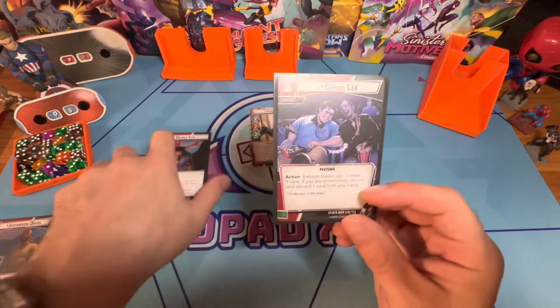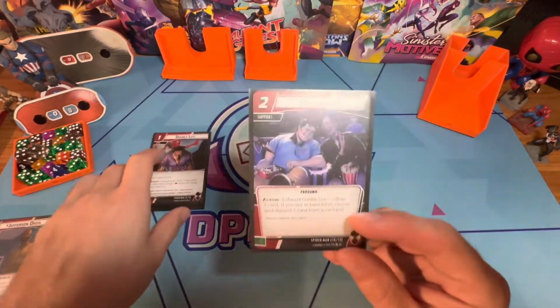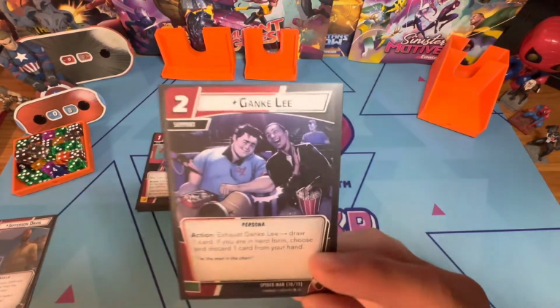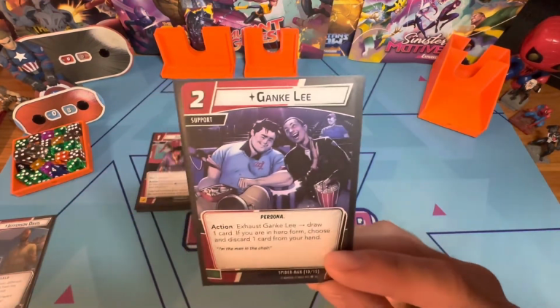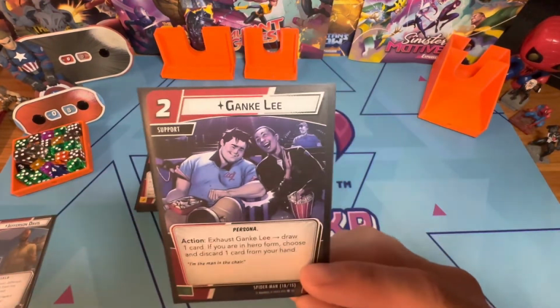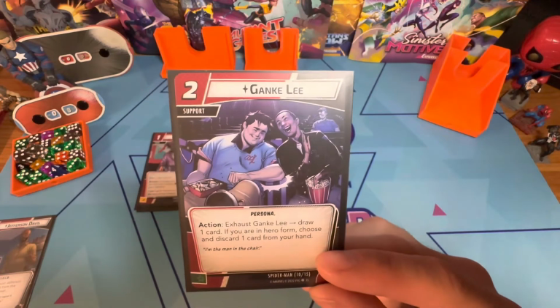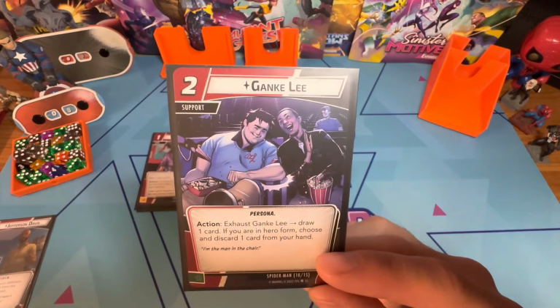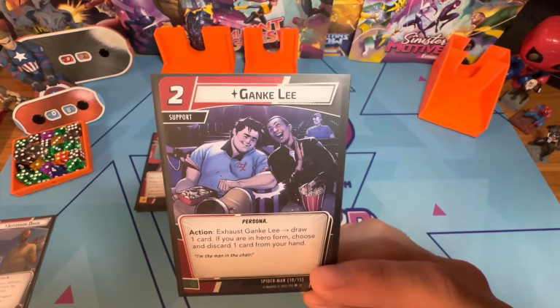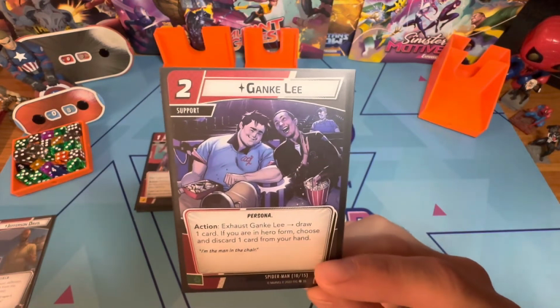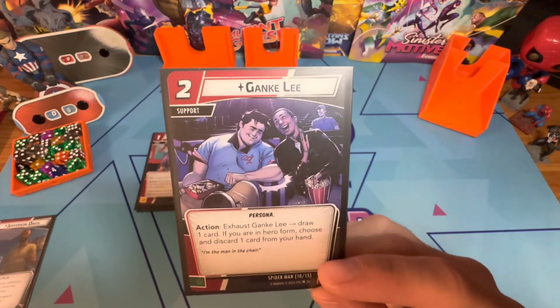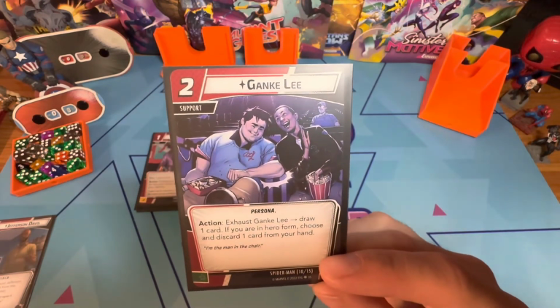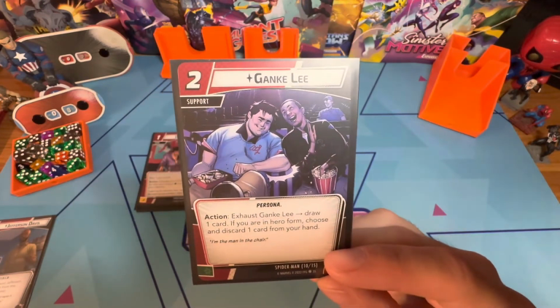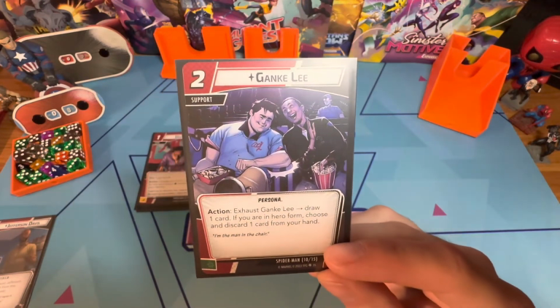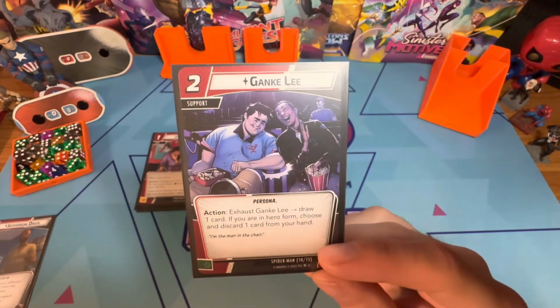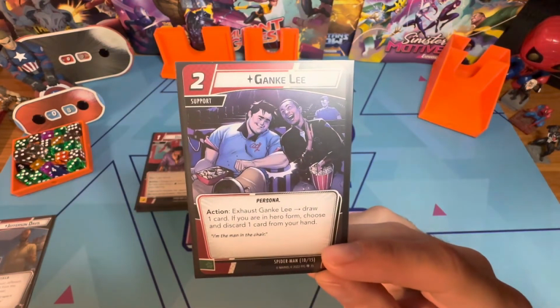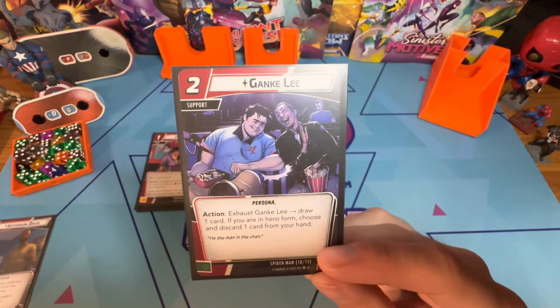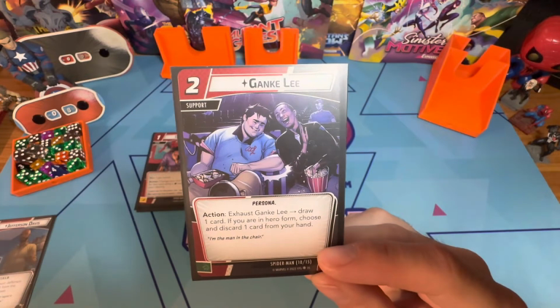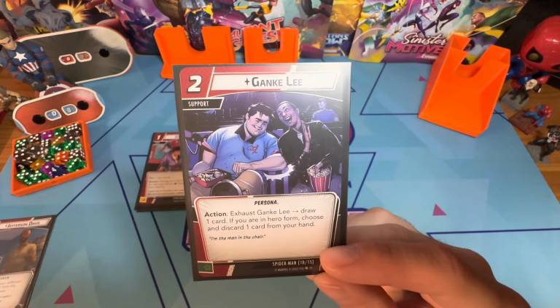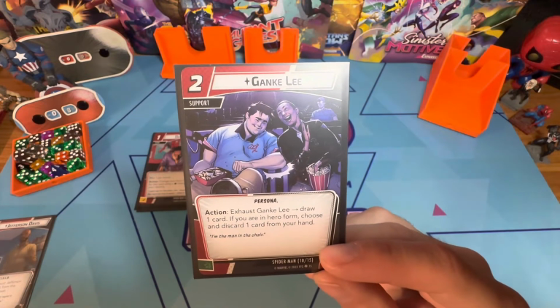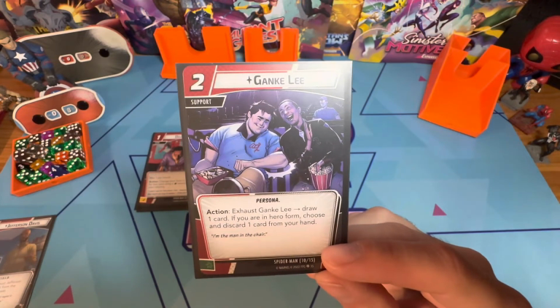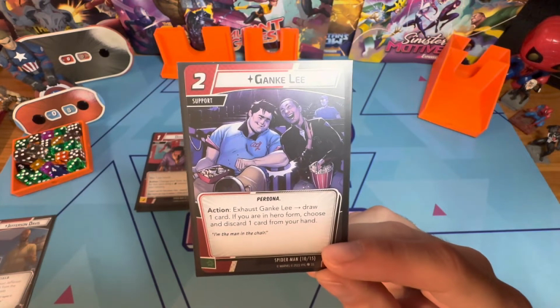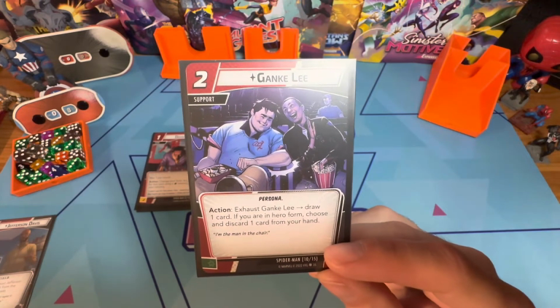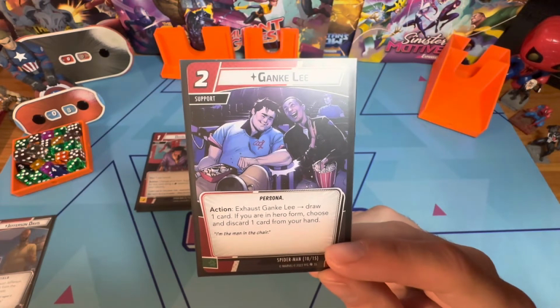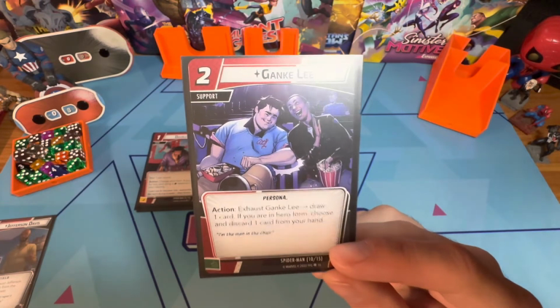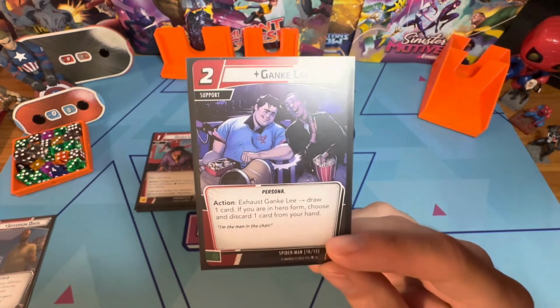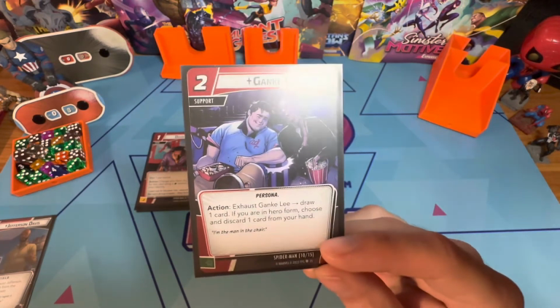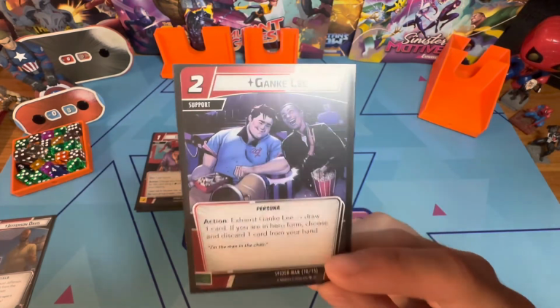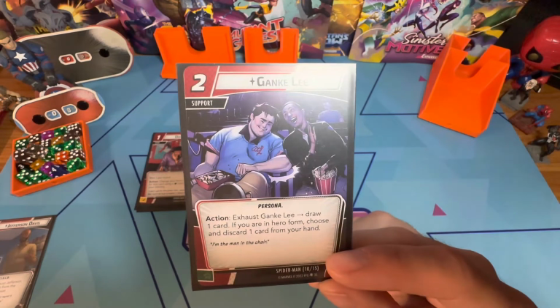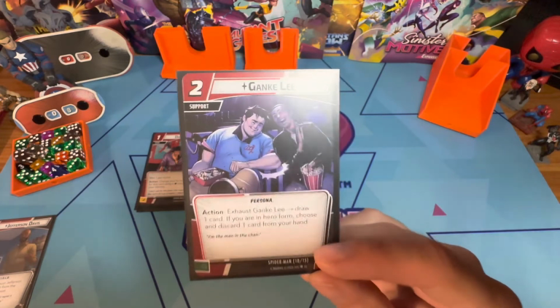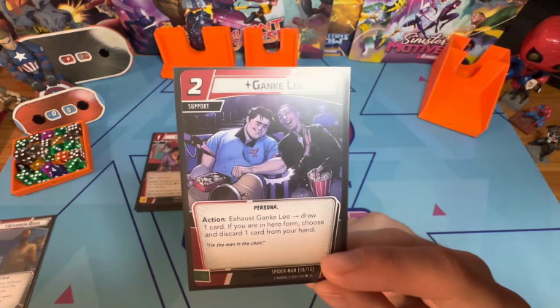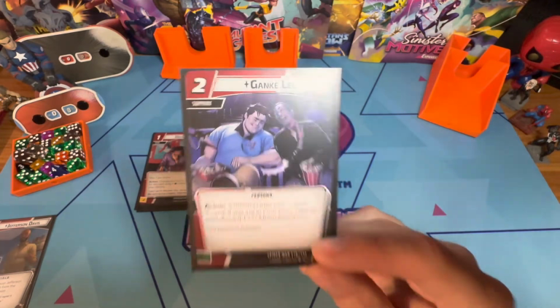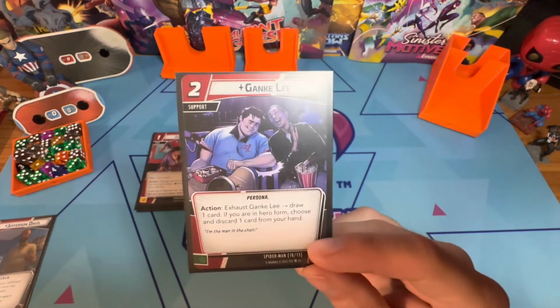Genki Lee is pretty good if you like to flip. You exhaust Genki Lee and draw one card. If you're in hero form you discard a card, but if you're not in hero form you keep the card. So this always lets you draw a card, and you get to either keep it or discard it.